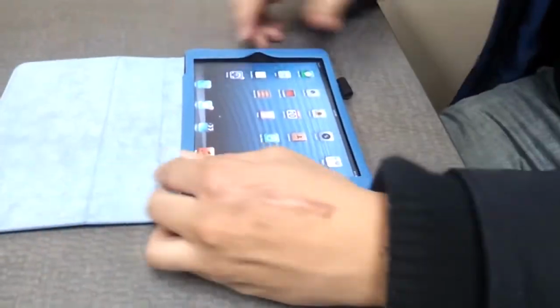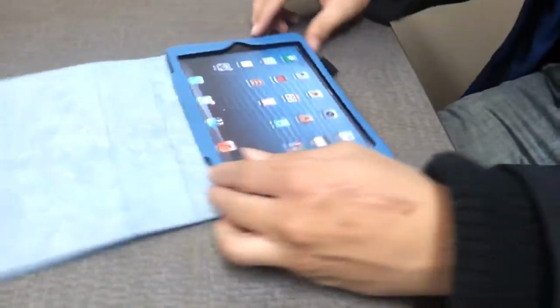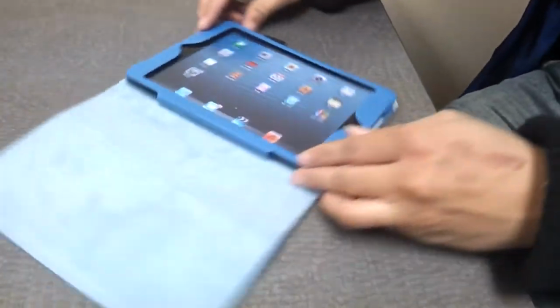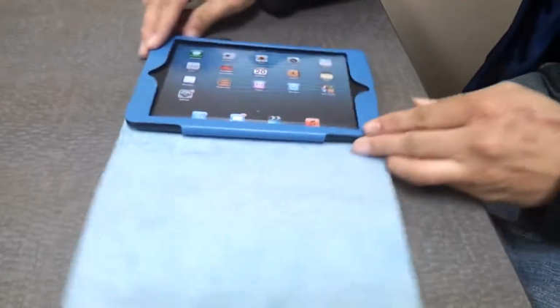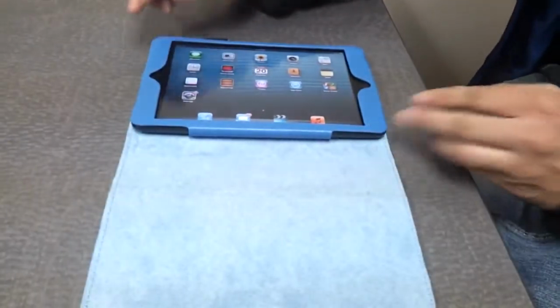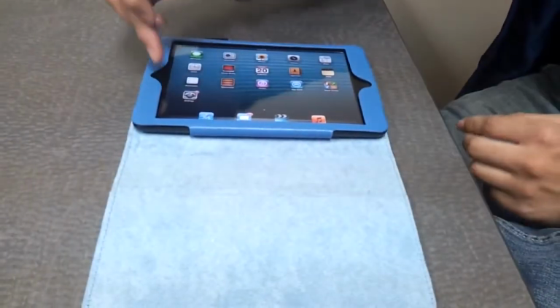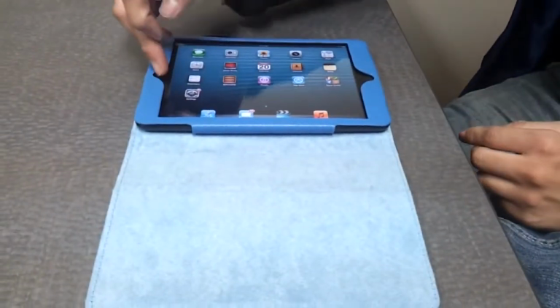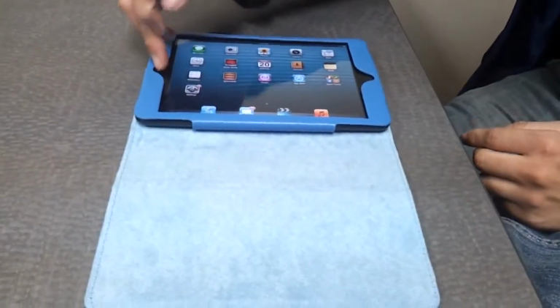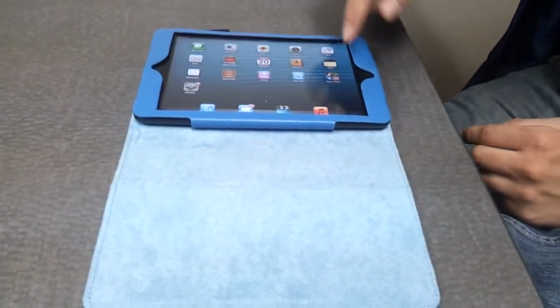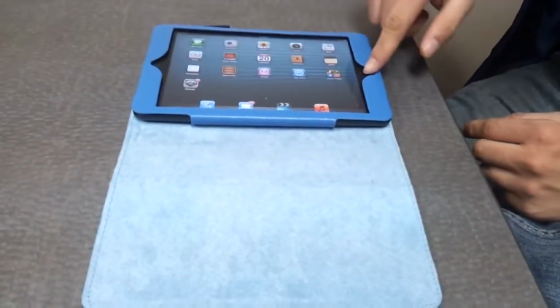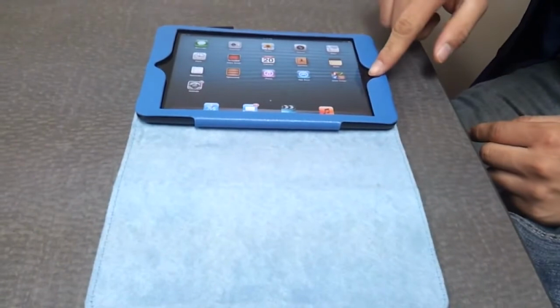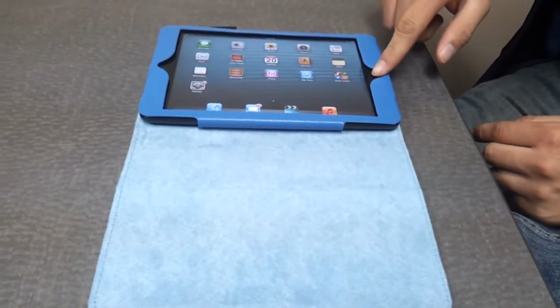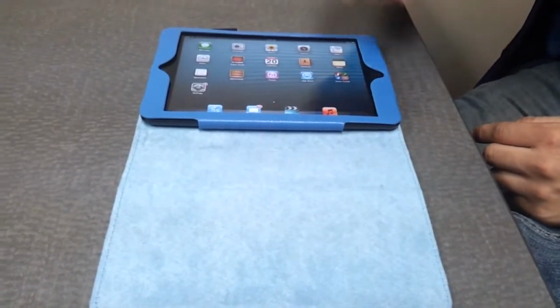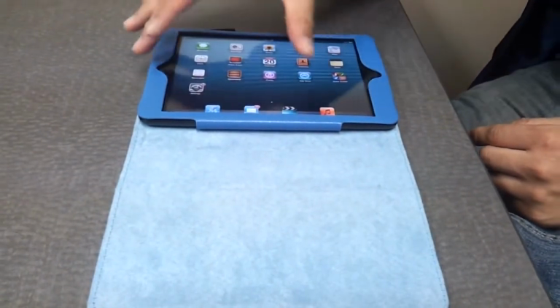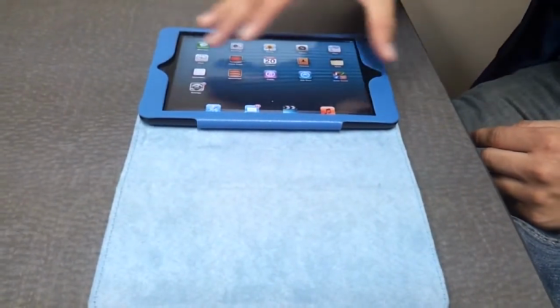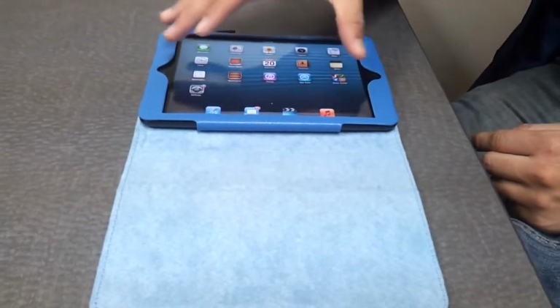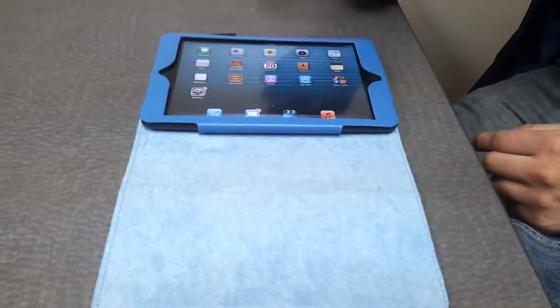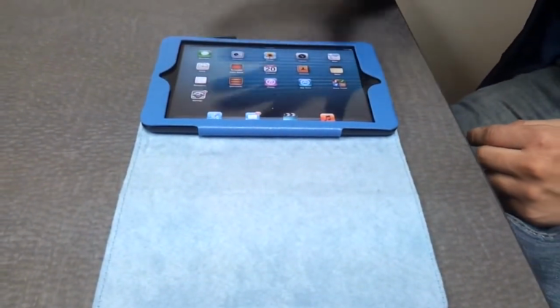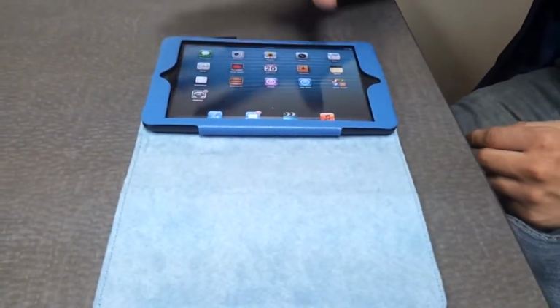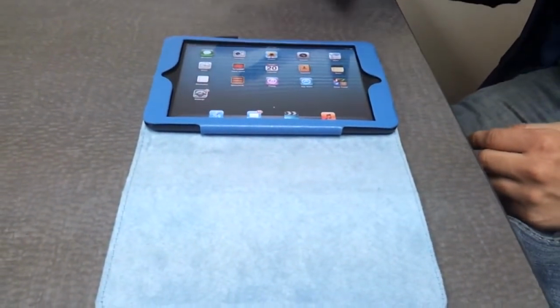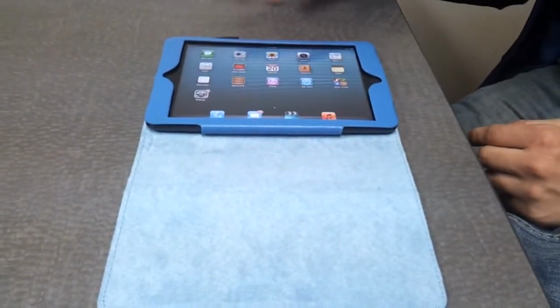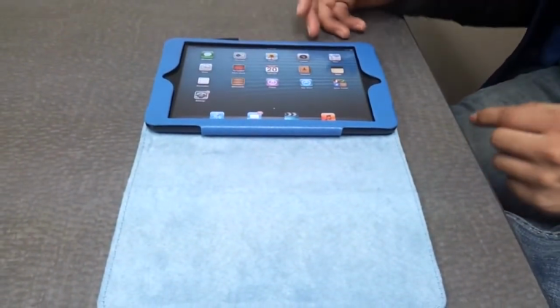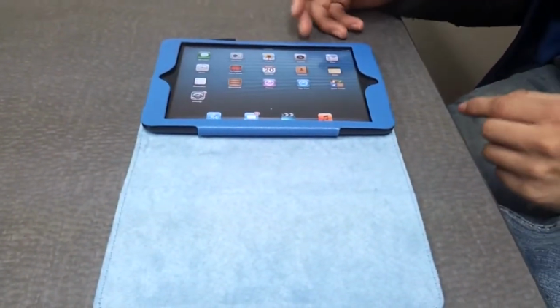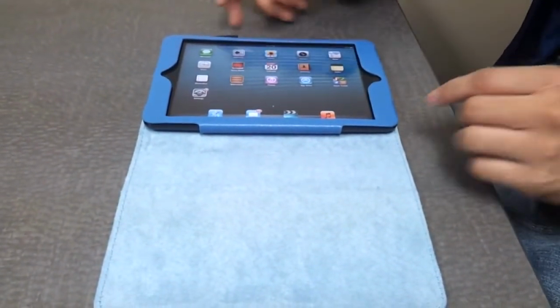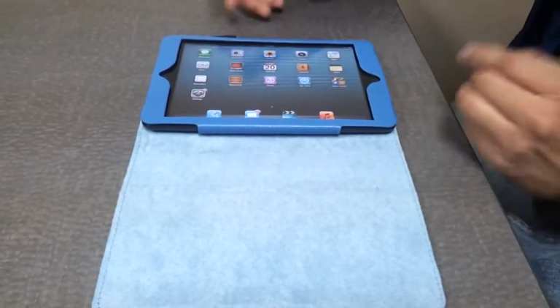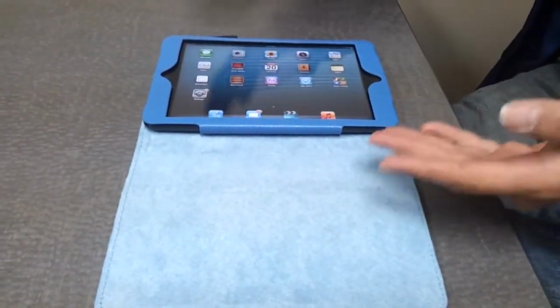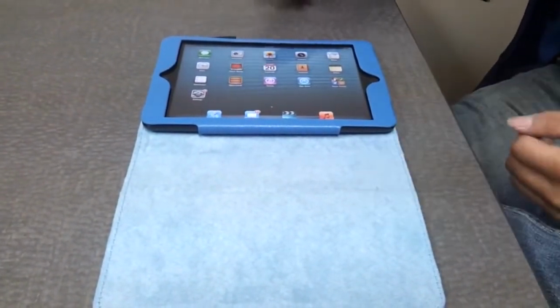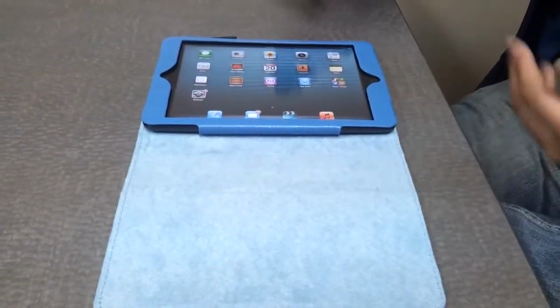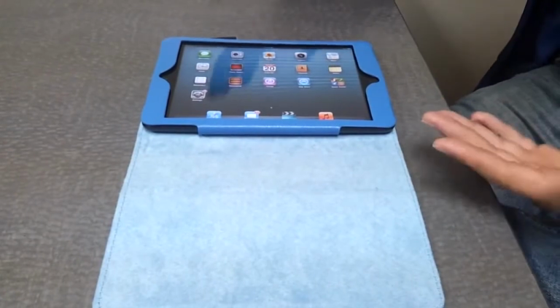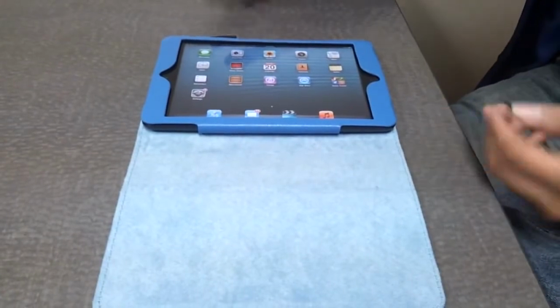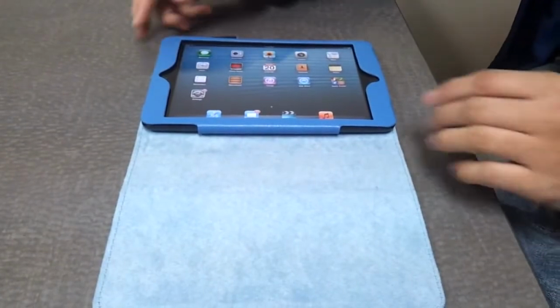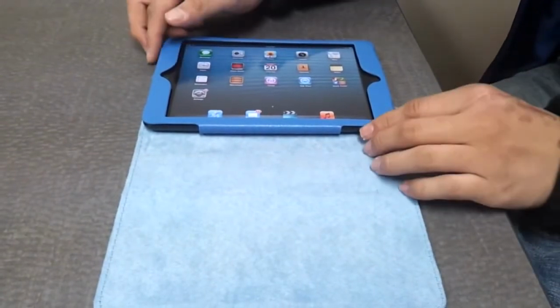Not only that, this case has the camera port and the menu port right here. Easy access — it does not block it off, so when it's in the case, you can have full access to it.